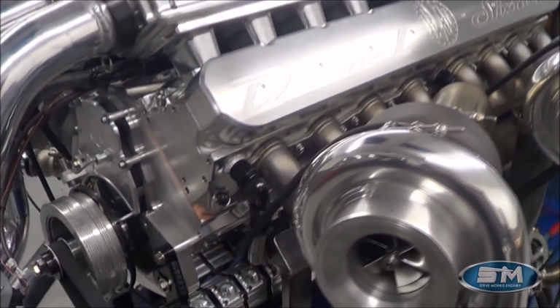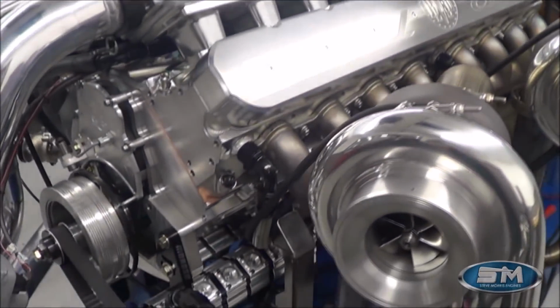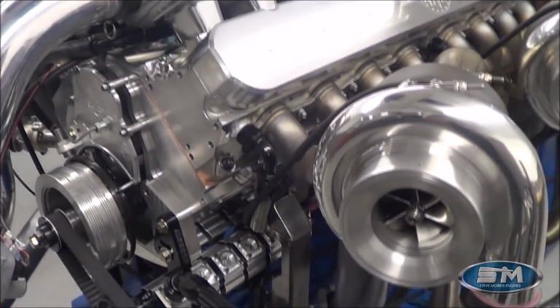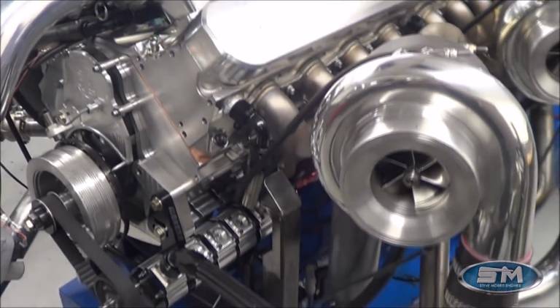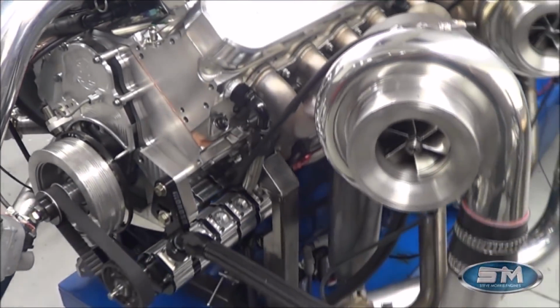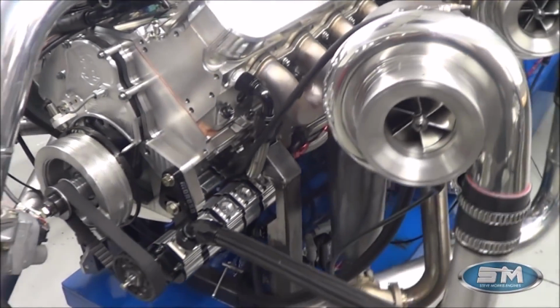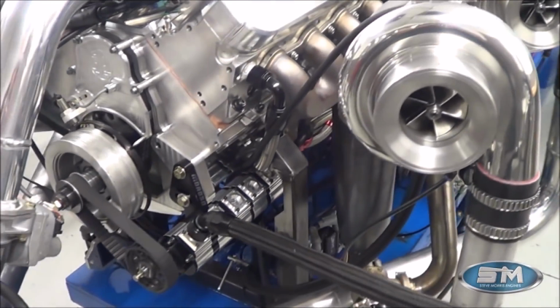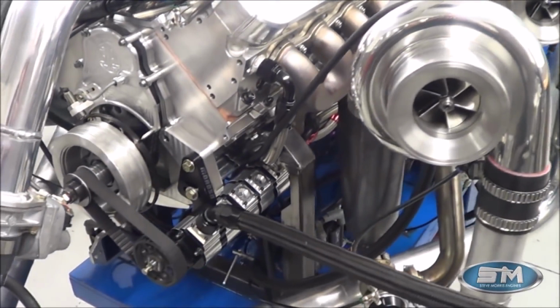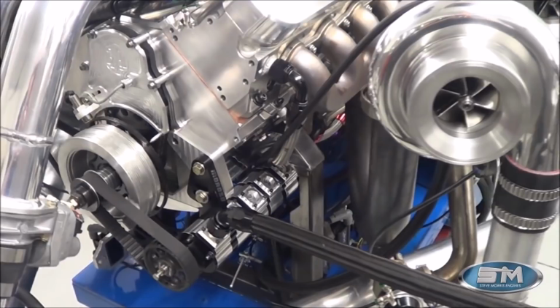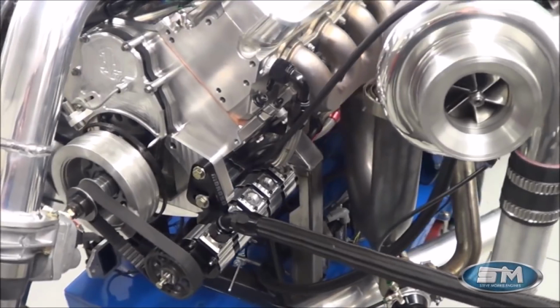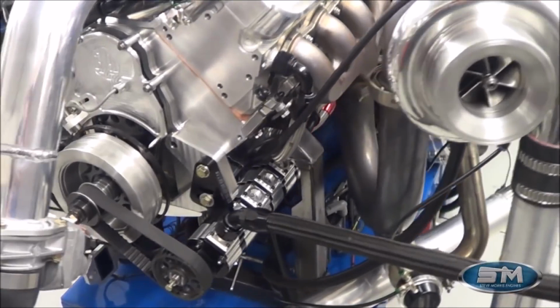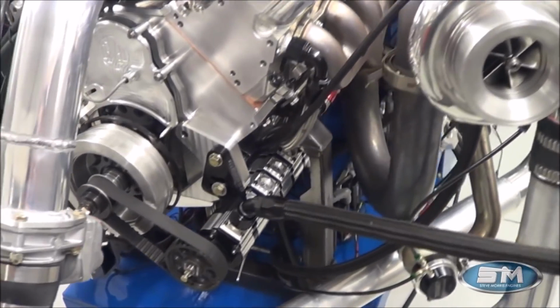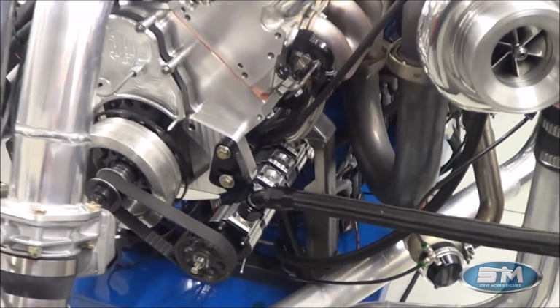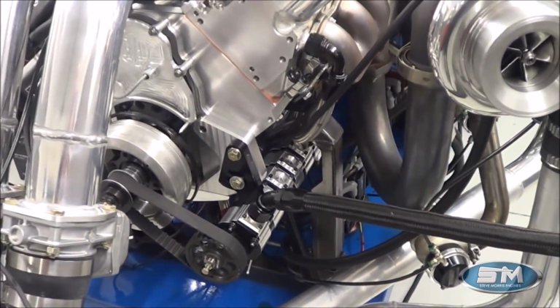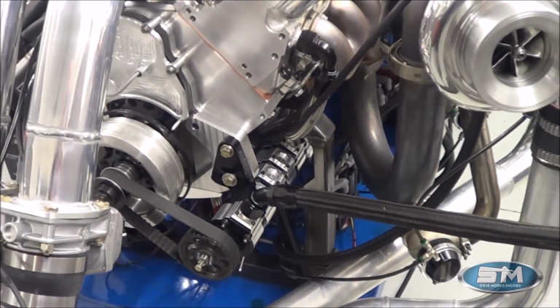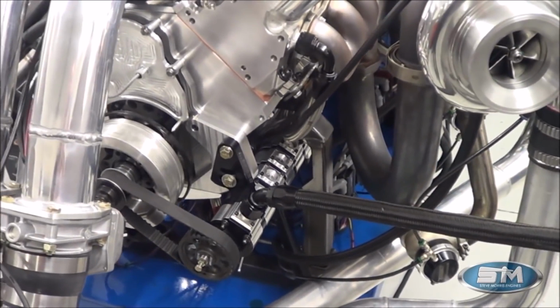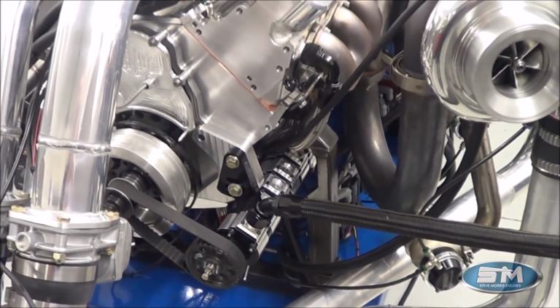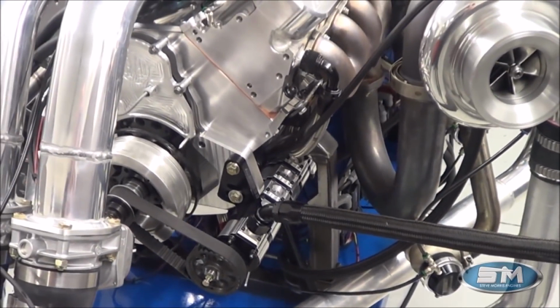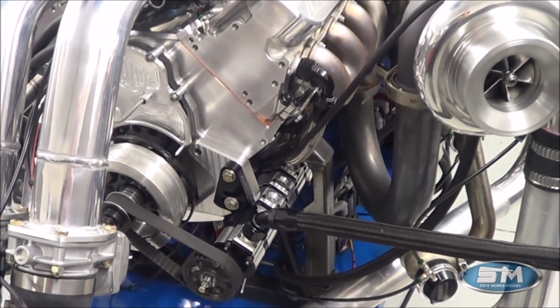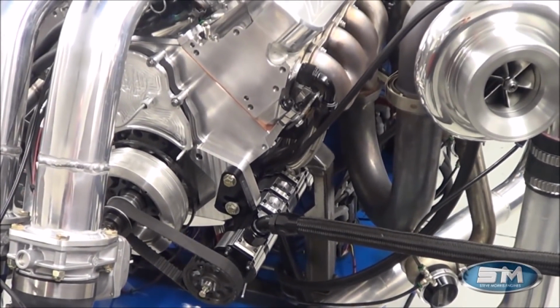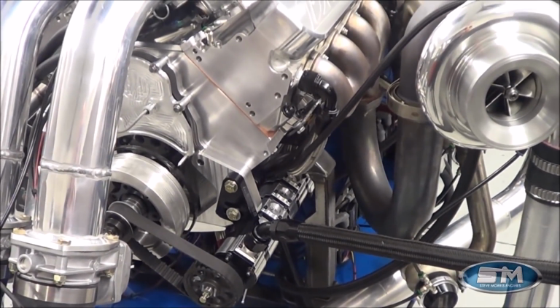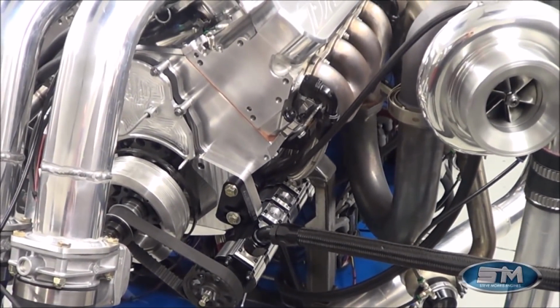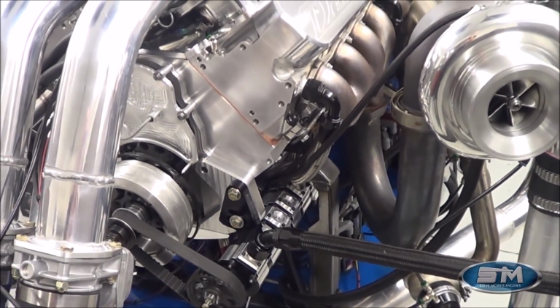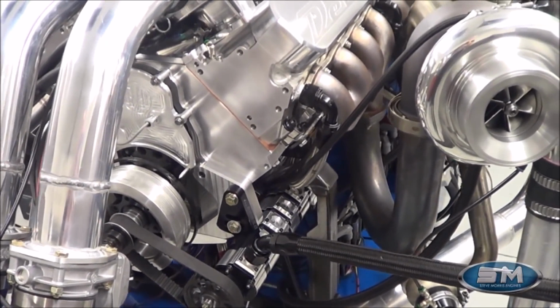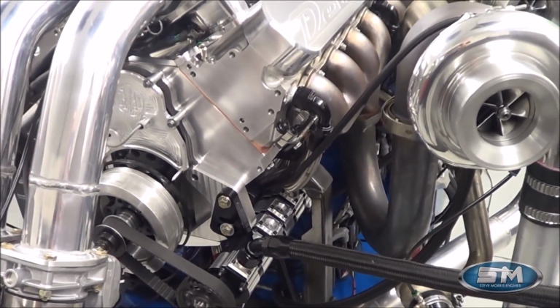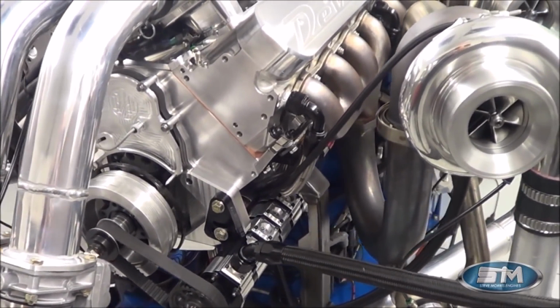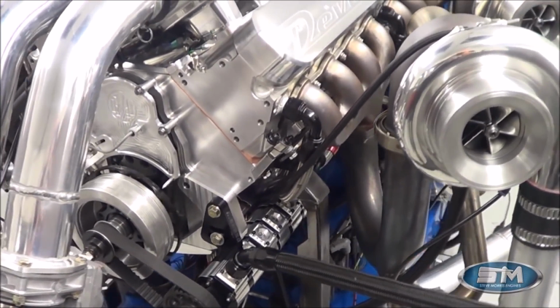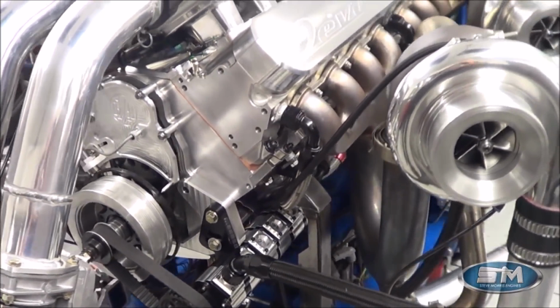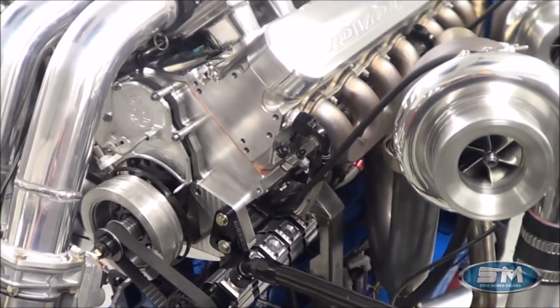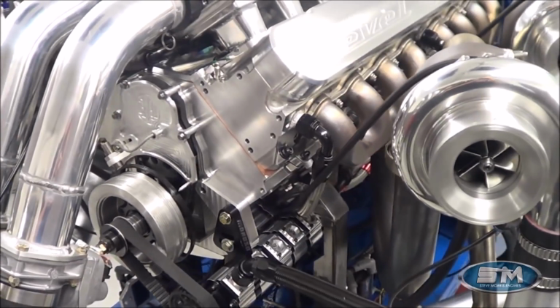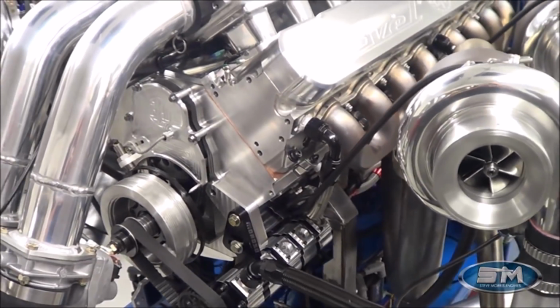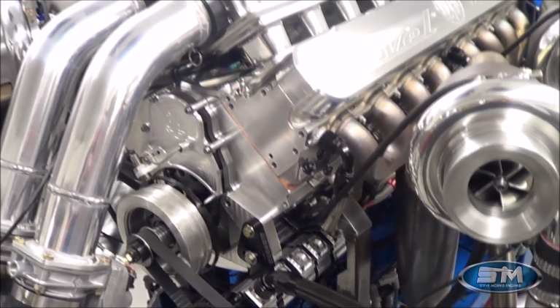This engine is dry sump oiling with five stages — four for the oil pan, one for the turbo section.